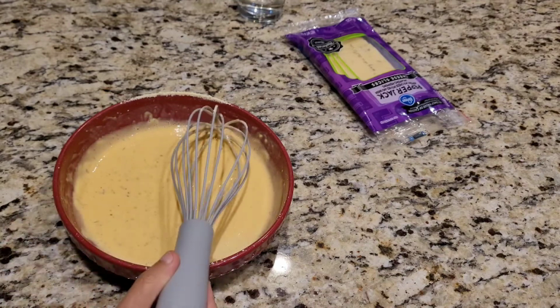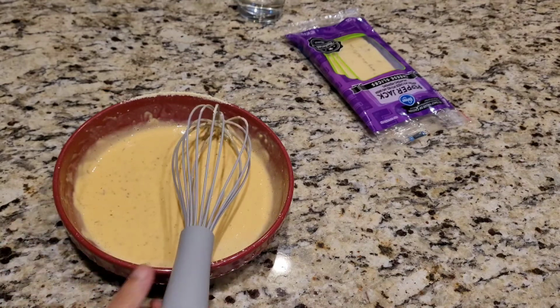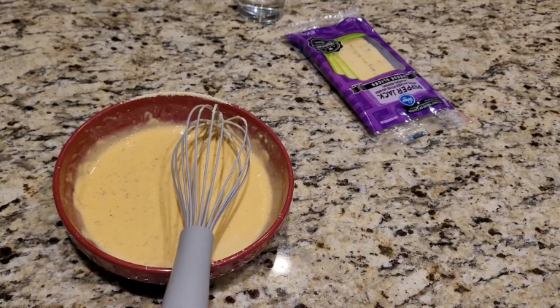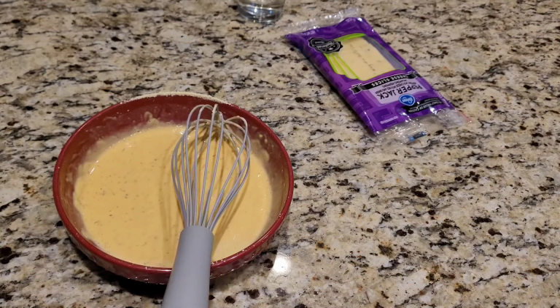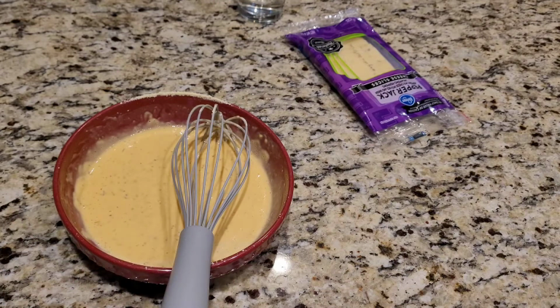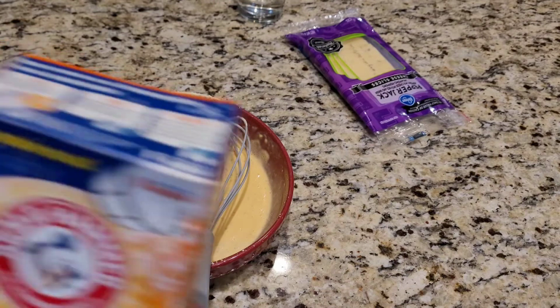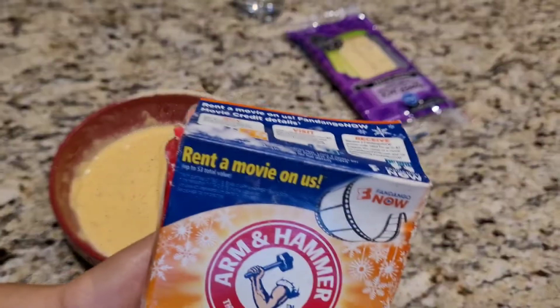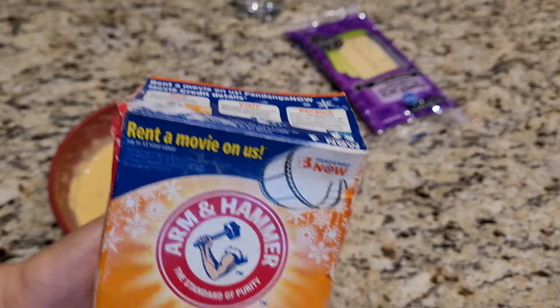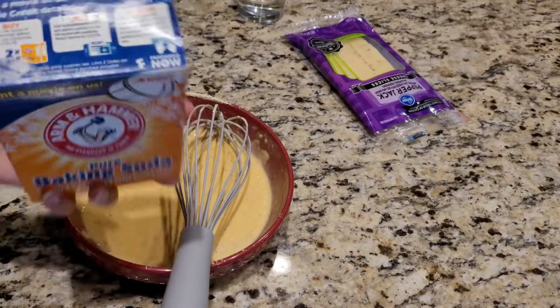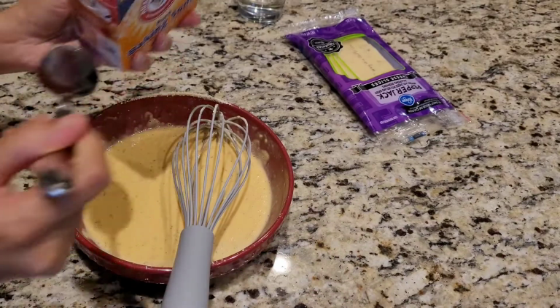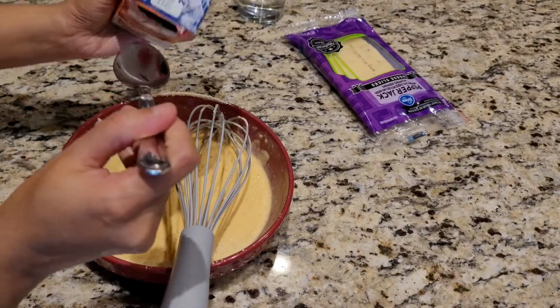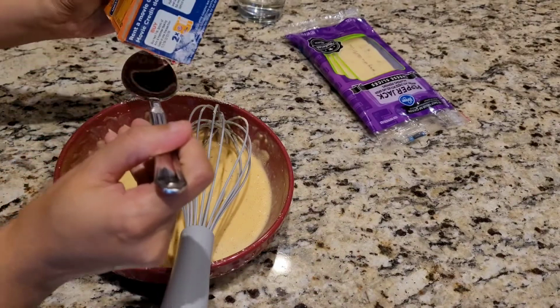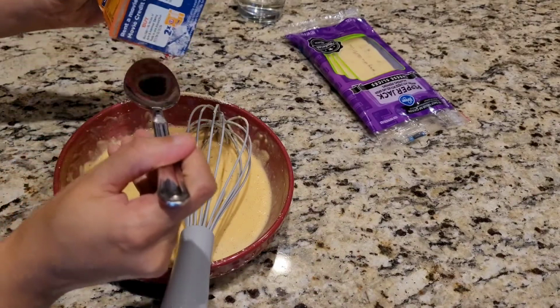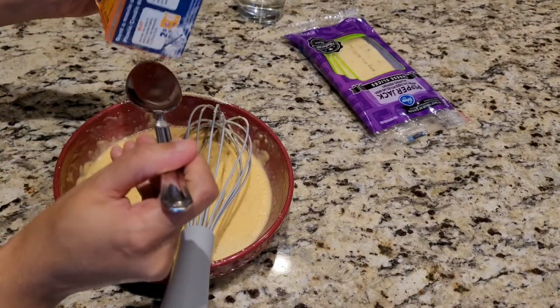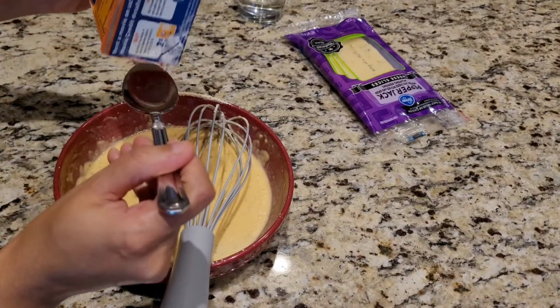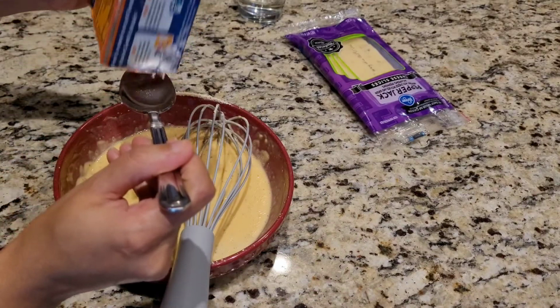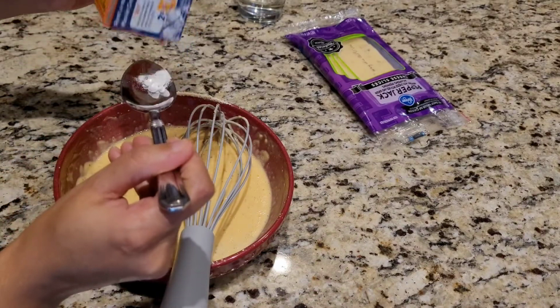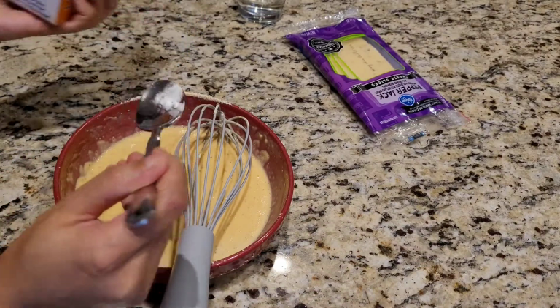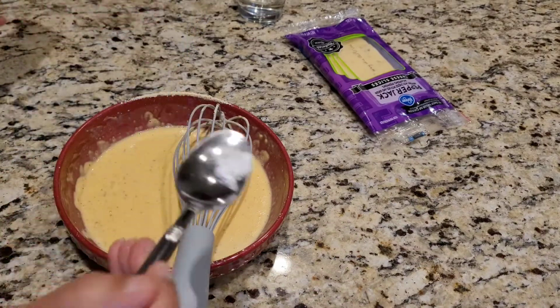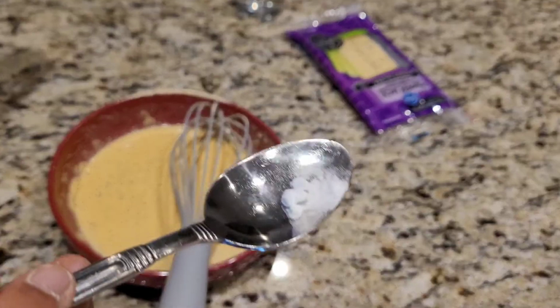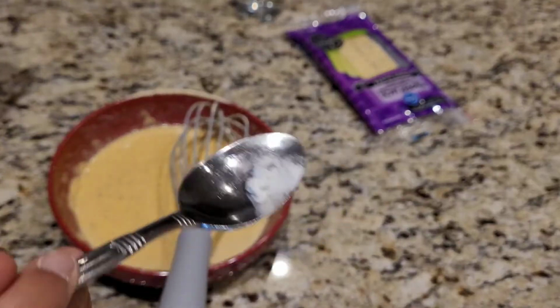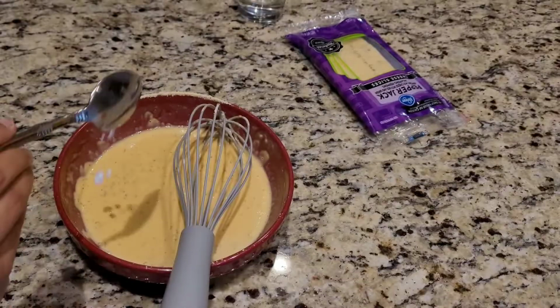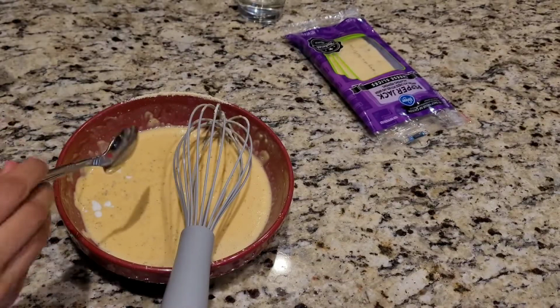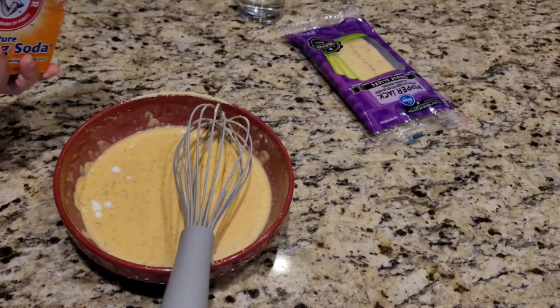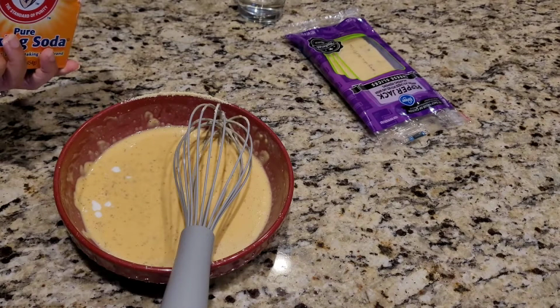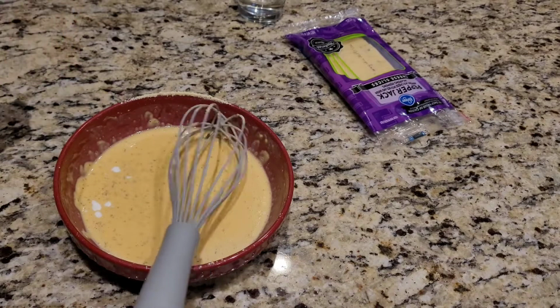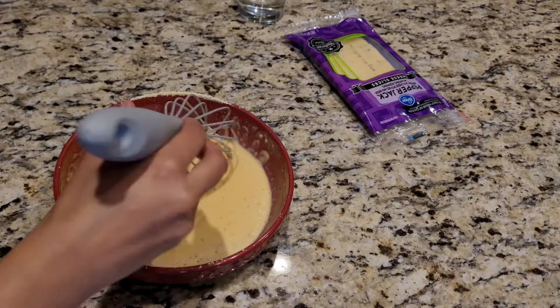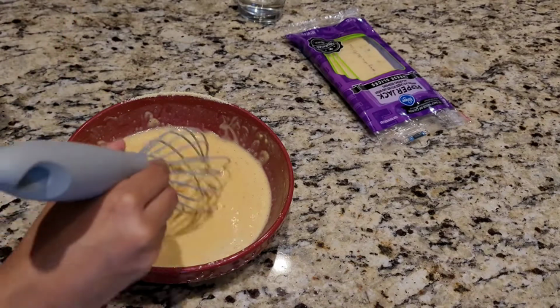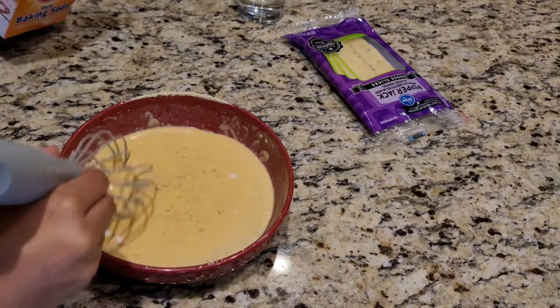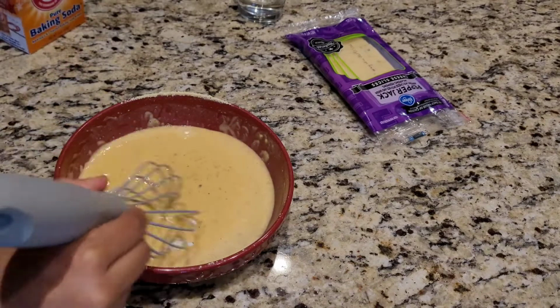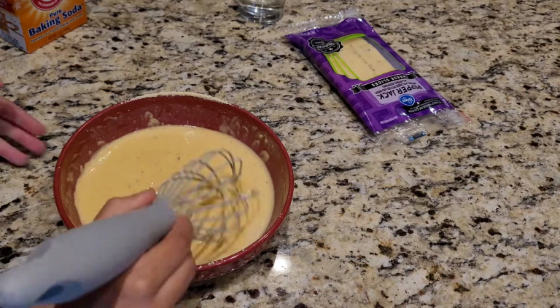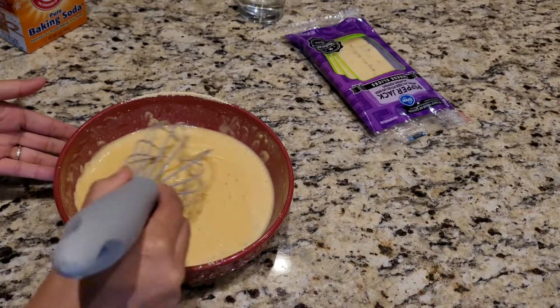And the last thing that goes into it is some baking soda. I'm just gonna add maybe a quarter teaspoon — just a little bit. This looks okay to me. Let's give this a nice mix and let's get started with the bread part.